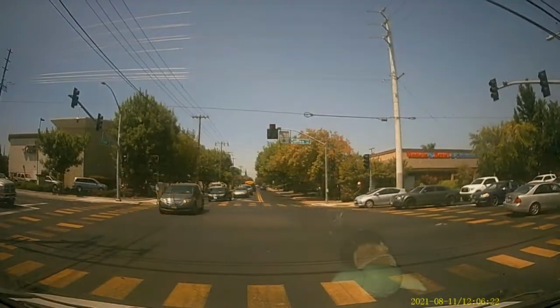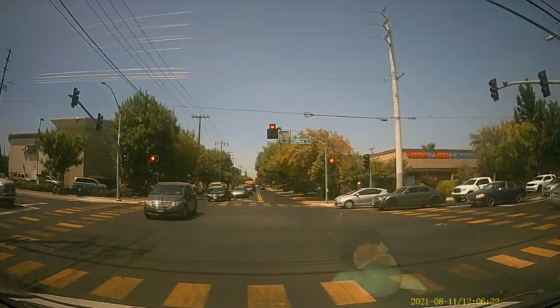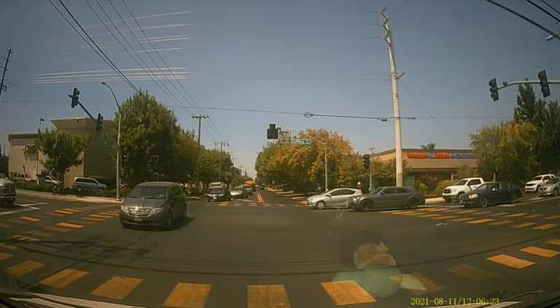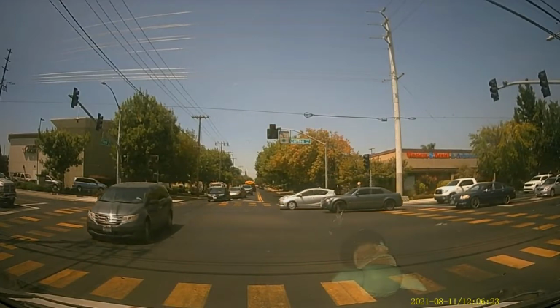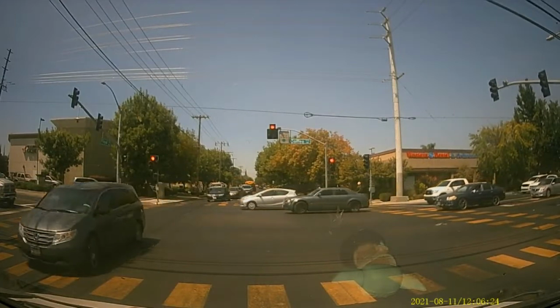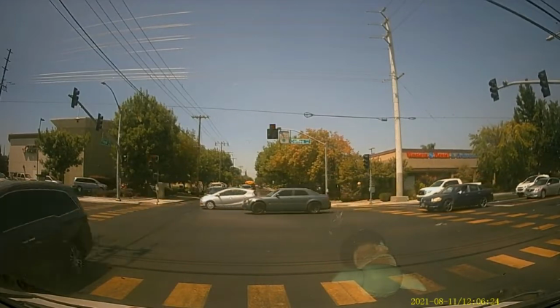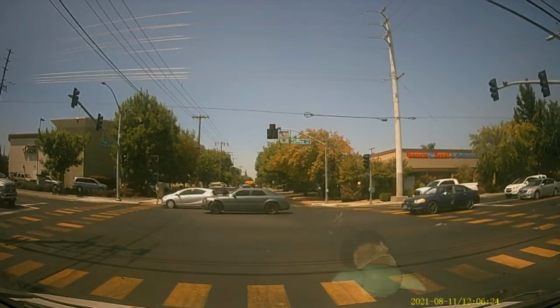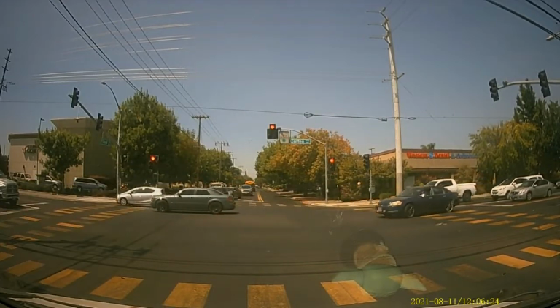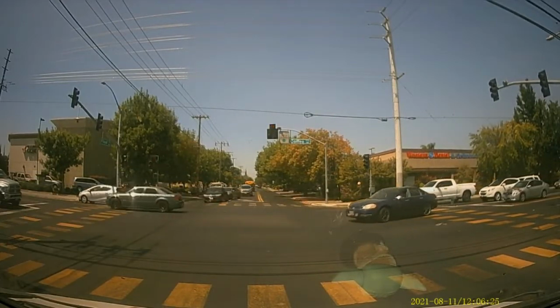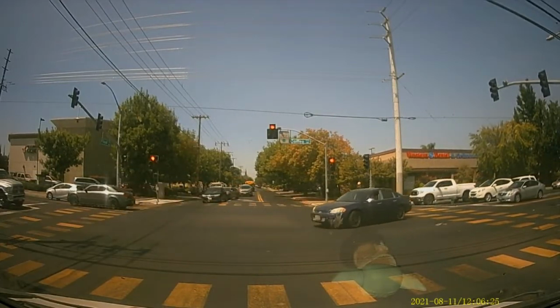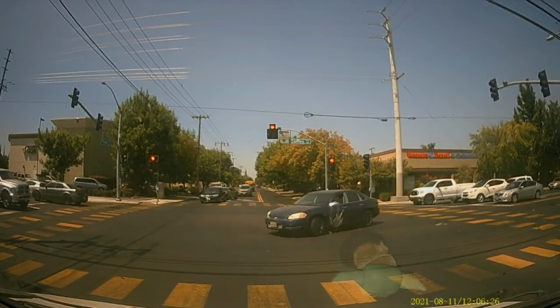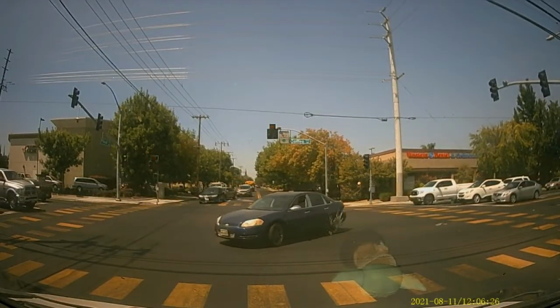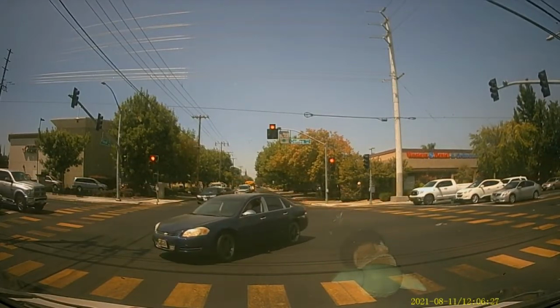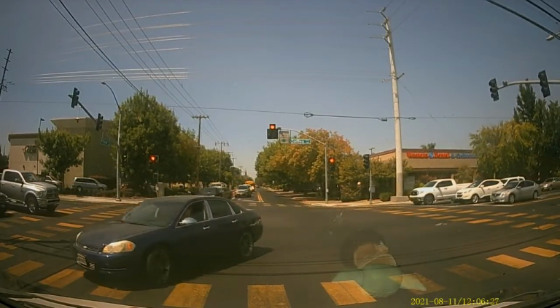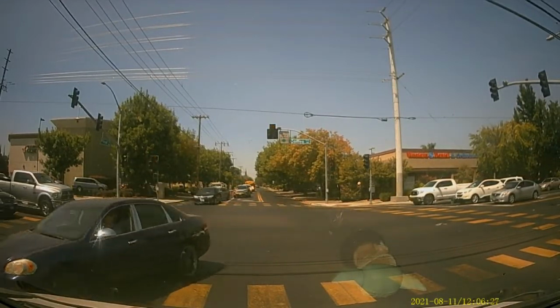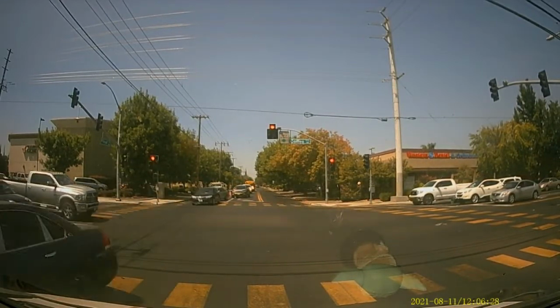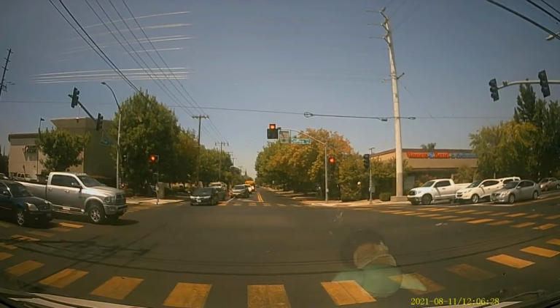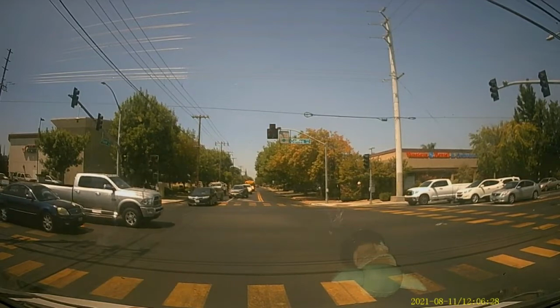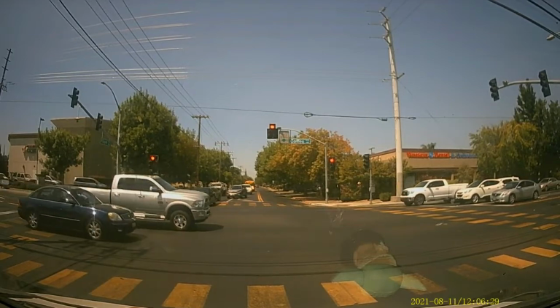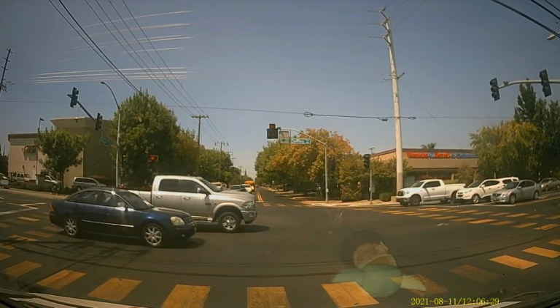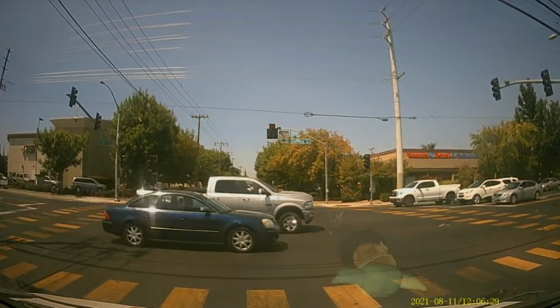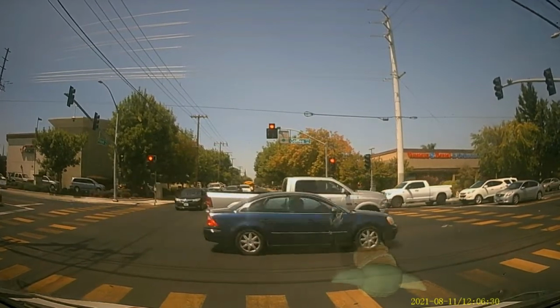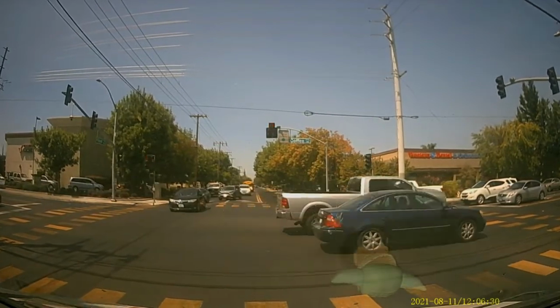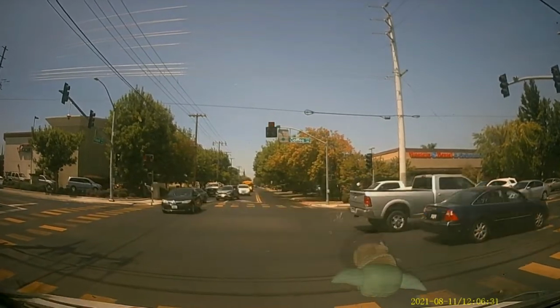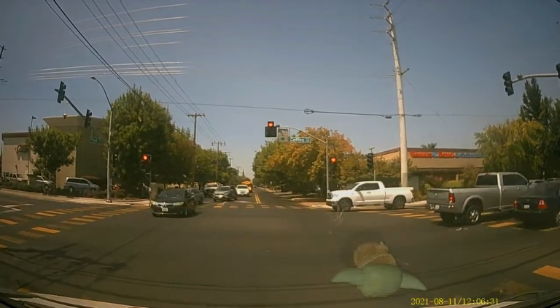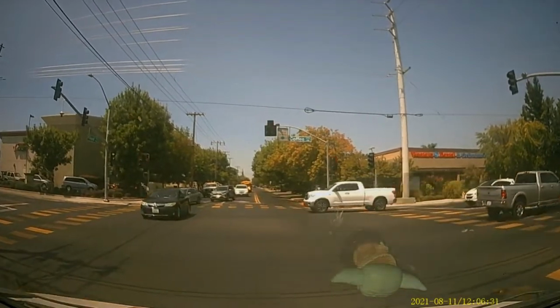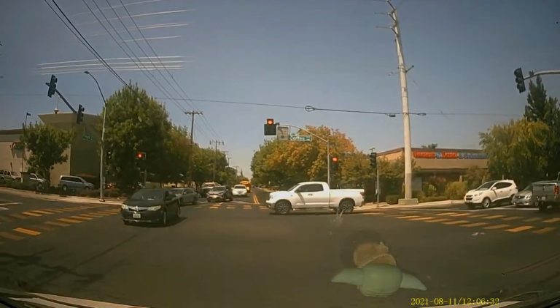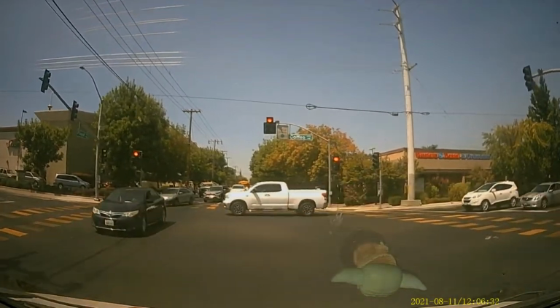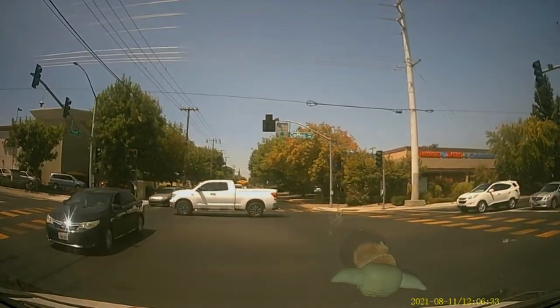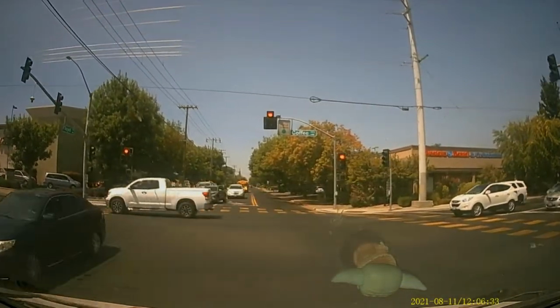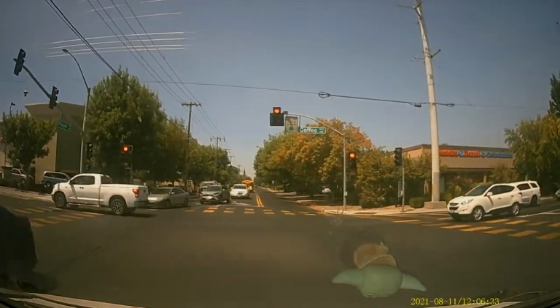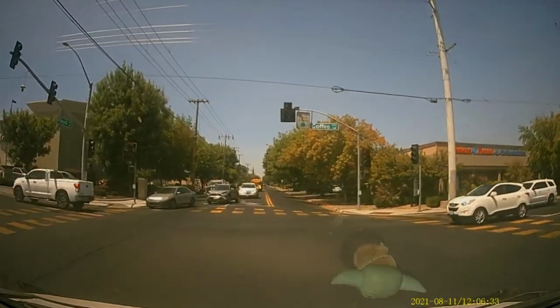When approaching an intersection with a red flashing light, remember to observe who was there before you, wait your turn, and then enter the intersection when it is safe to do so. Unless you're in a hurry, then just go.